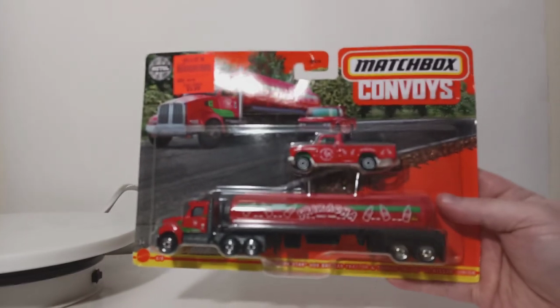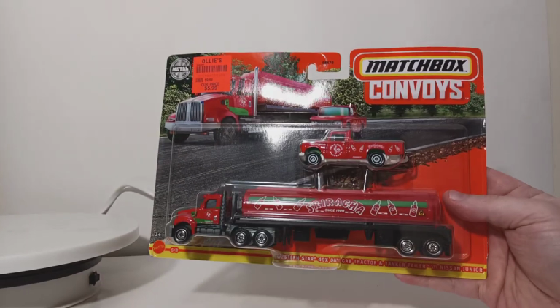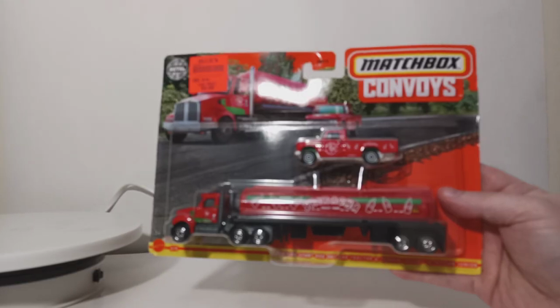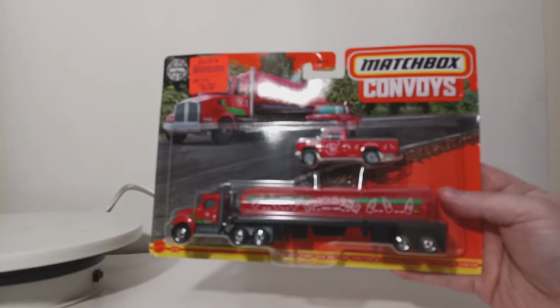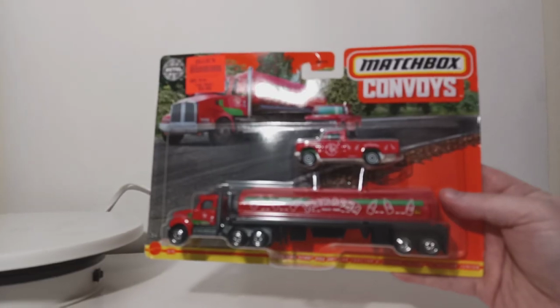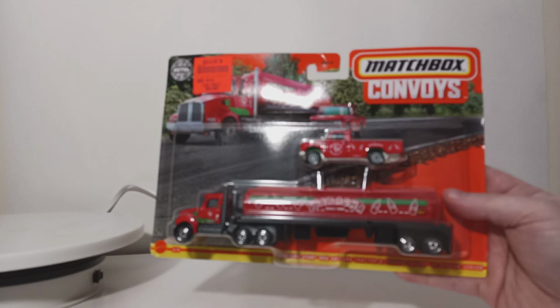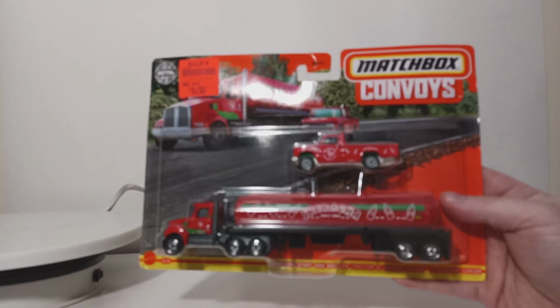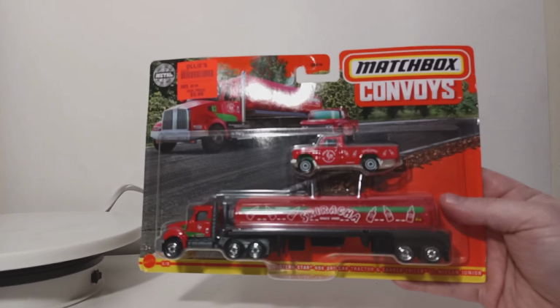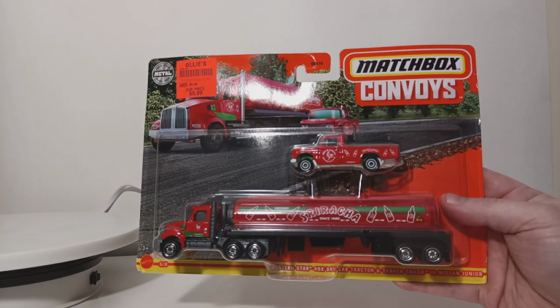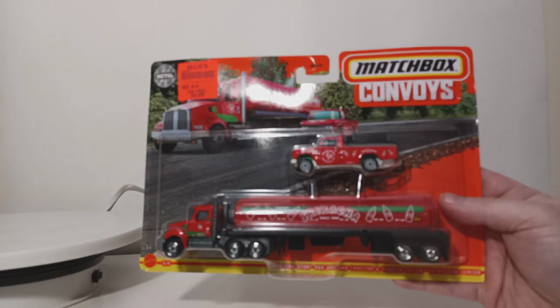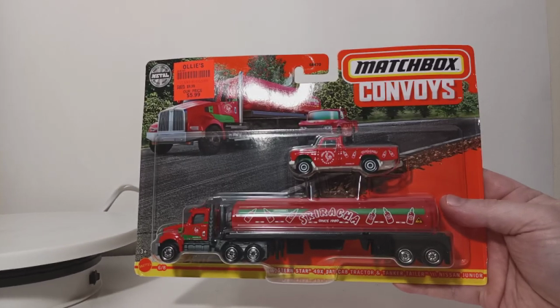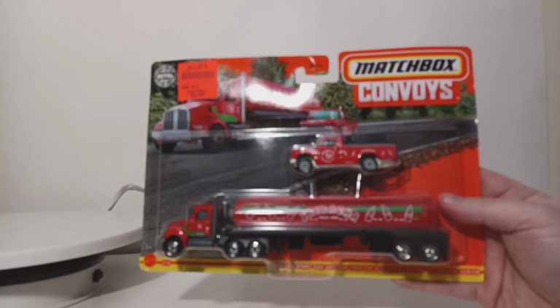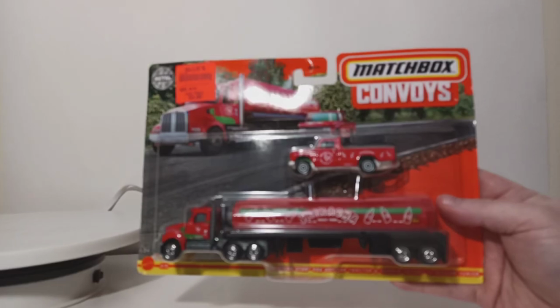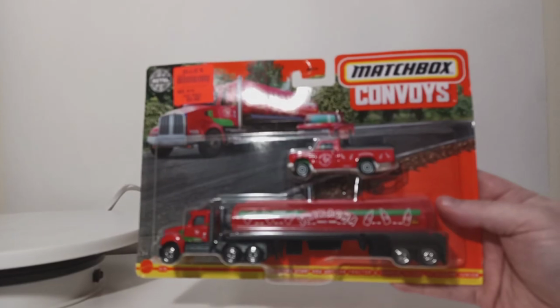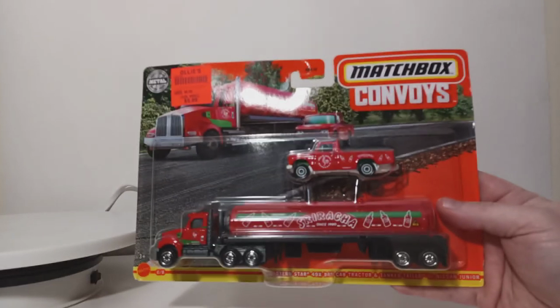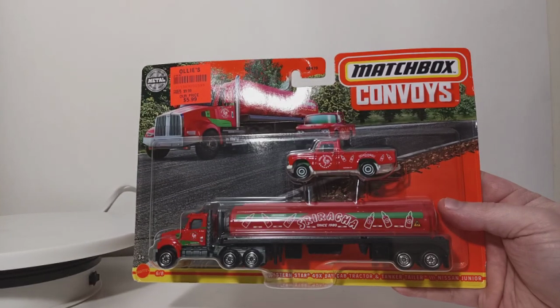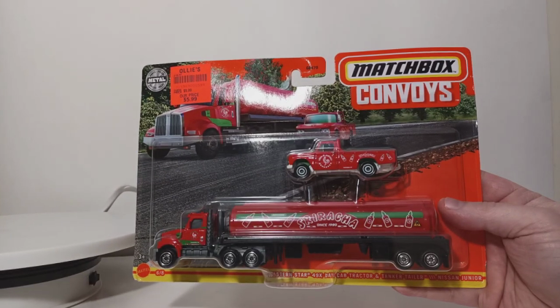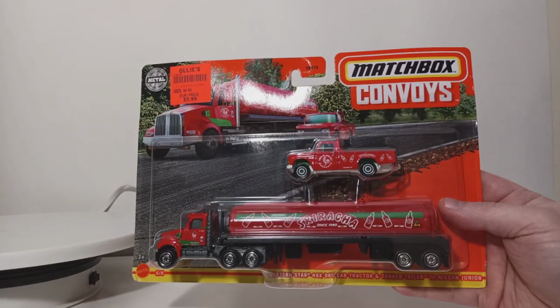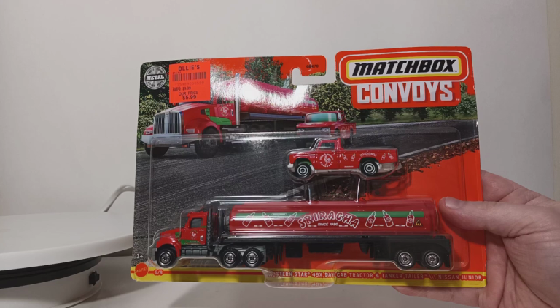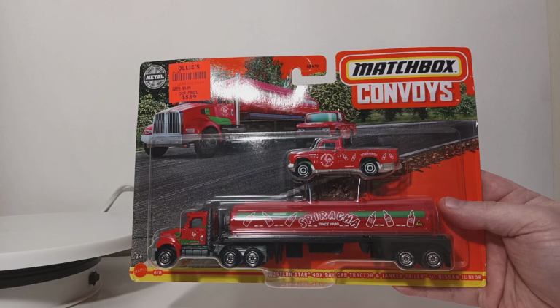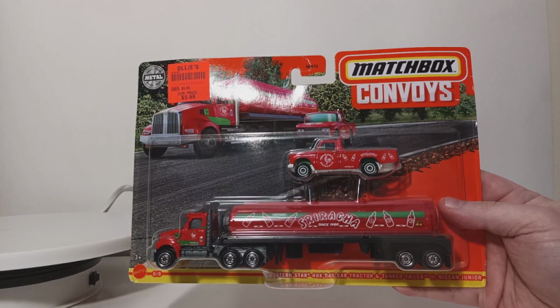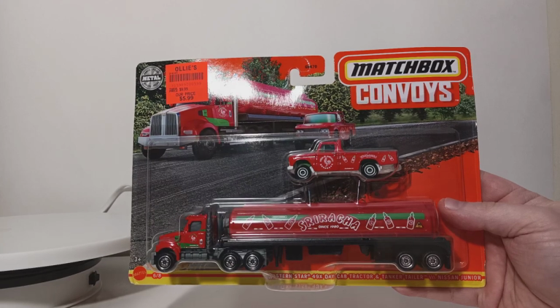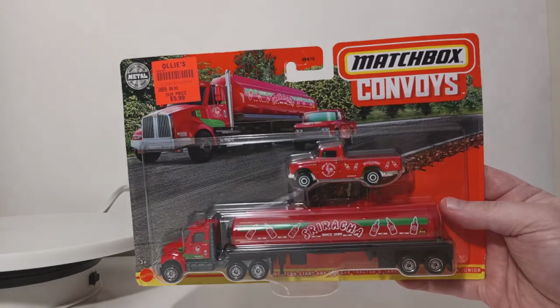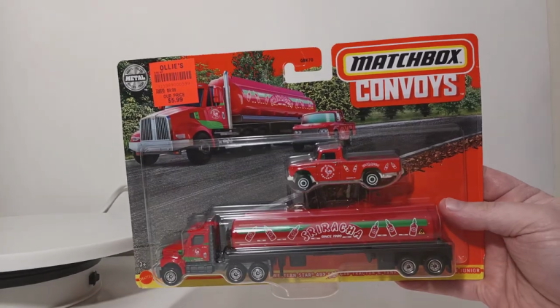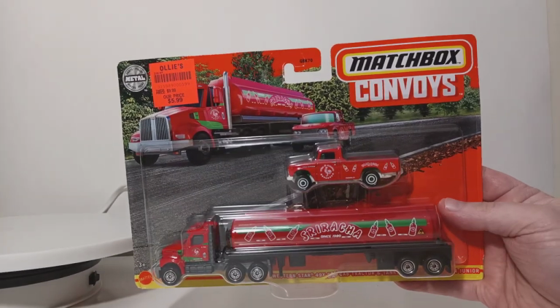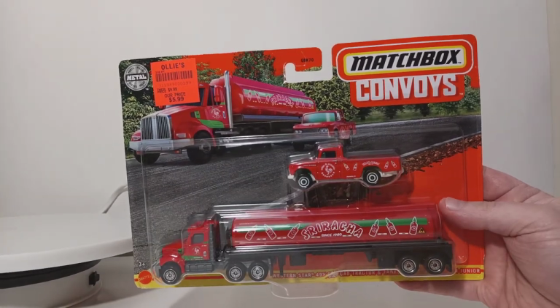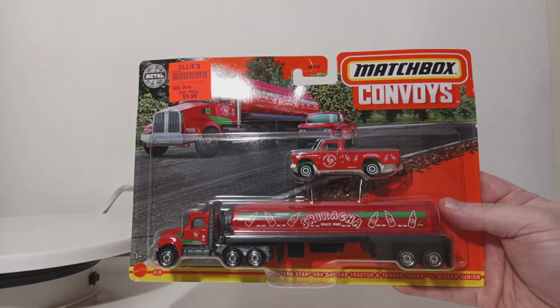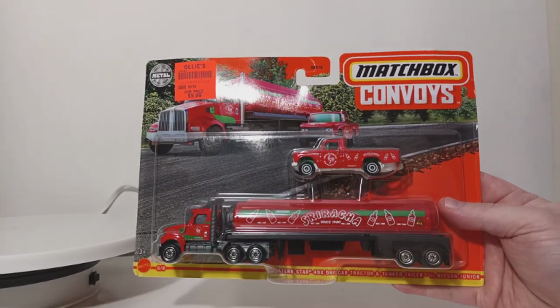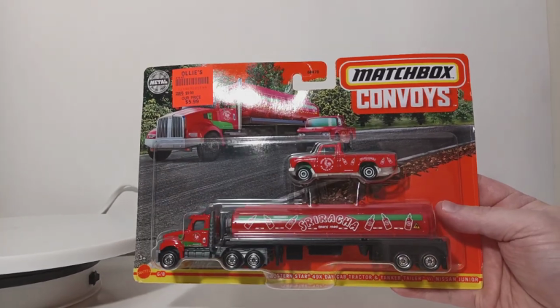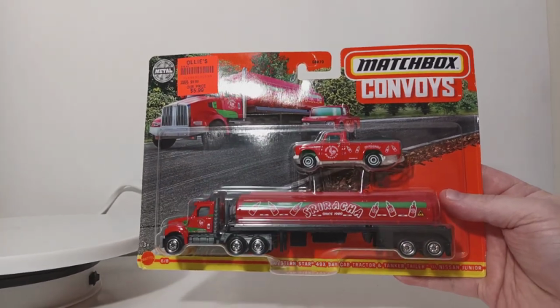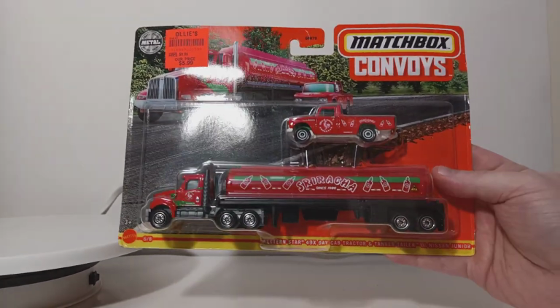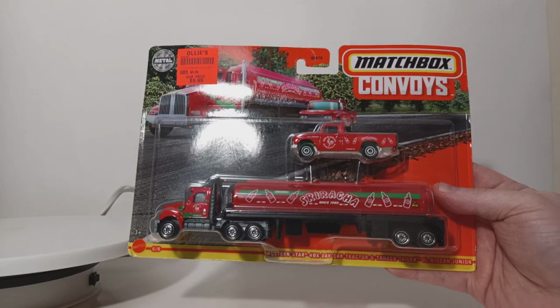The really cool thing about this in particular is that this truck I actually found at a discount store. You can see up at the top left corner of your screen — I found this at Ollie's for $5.99, pretty recently.